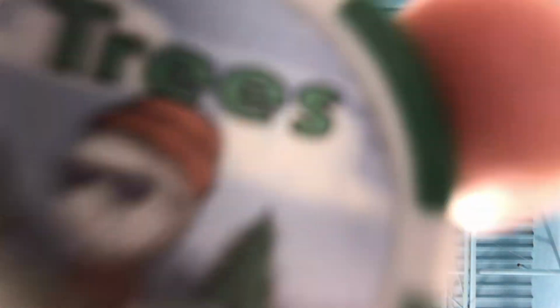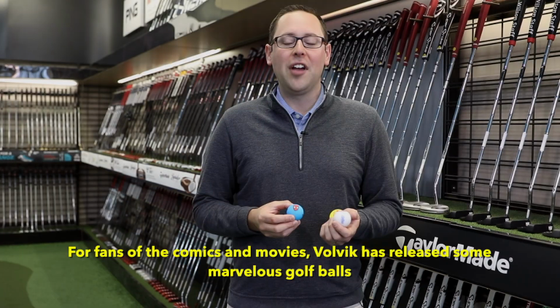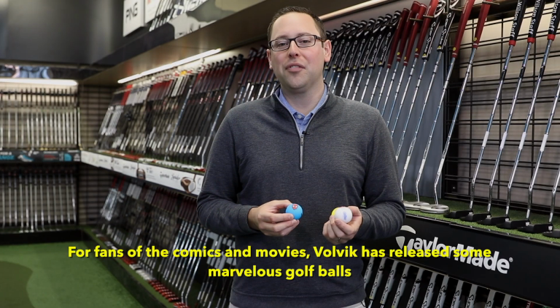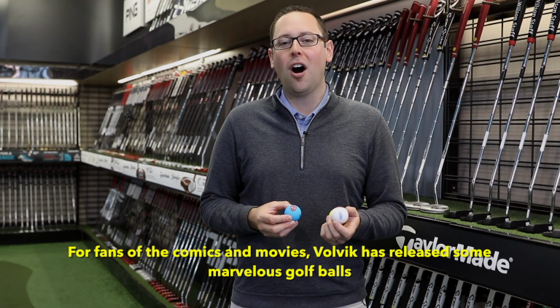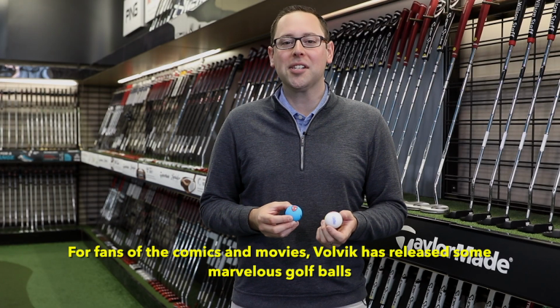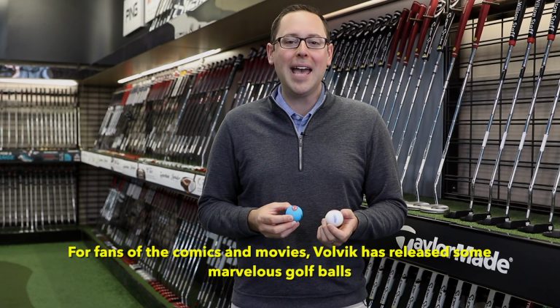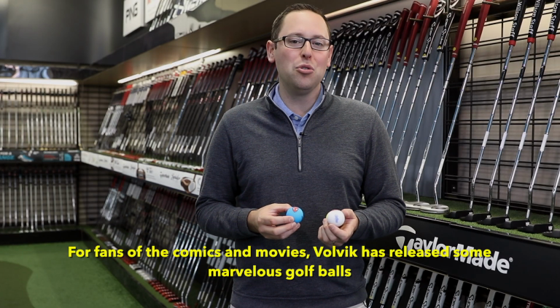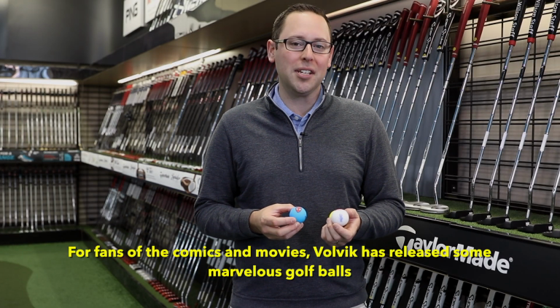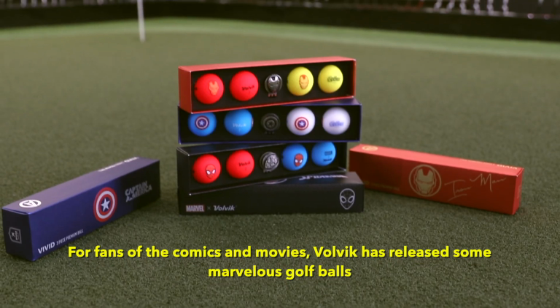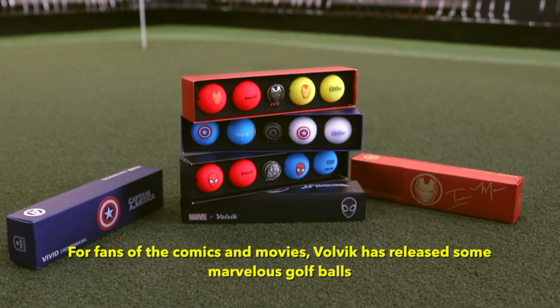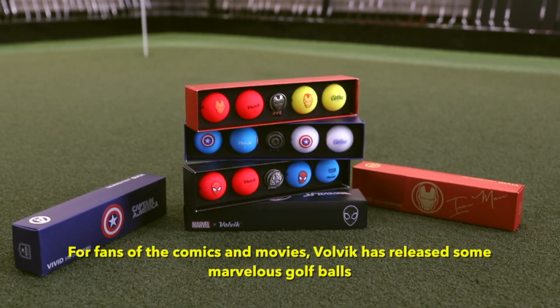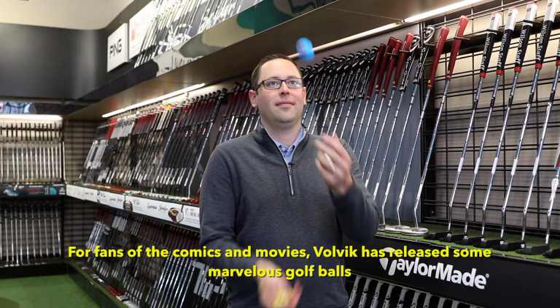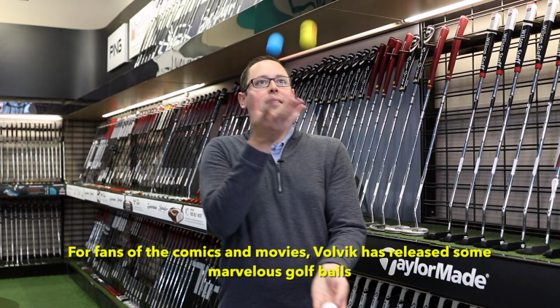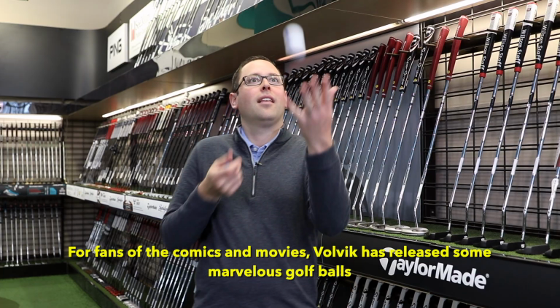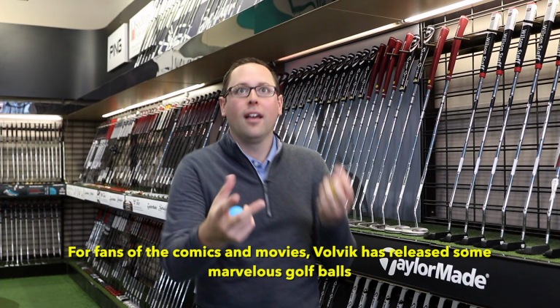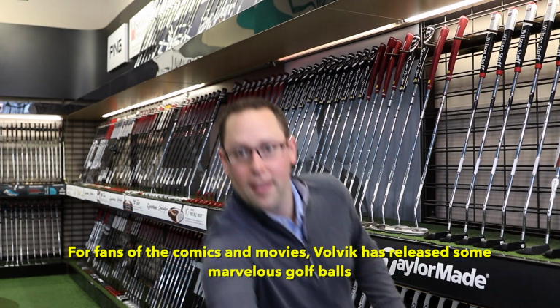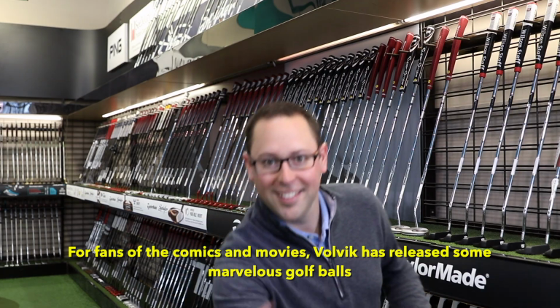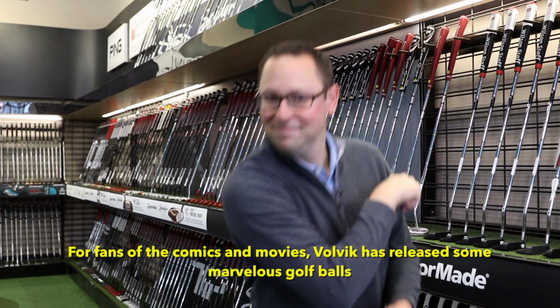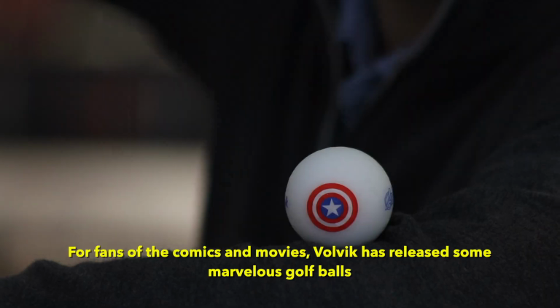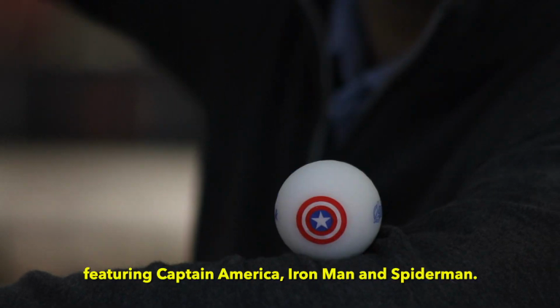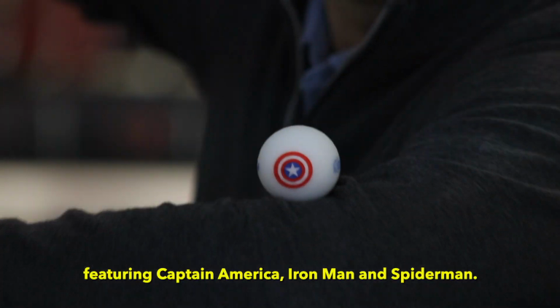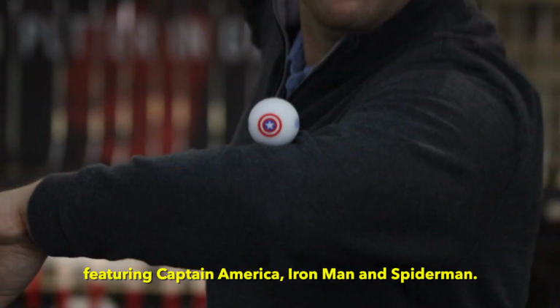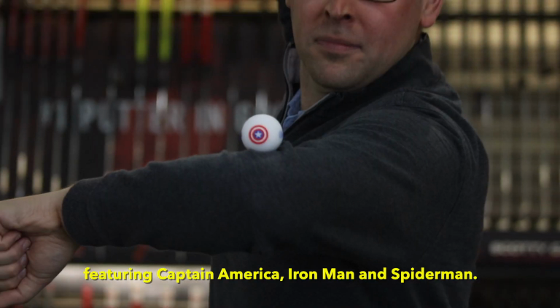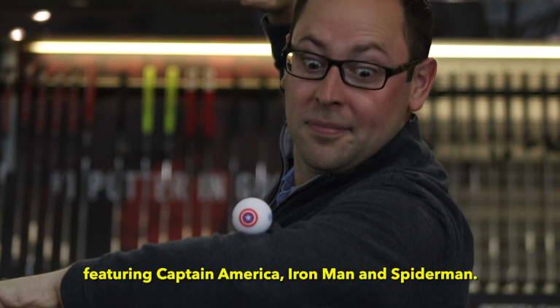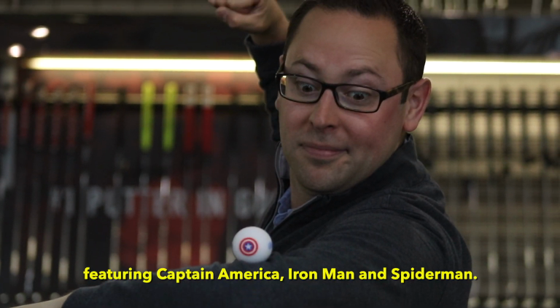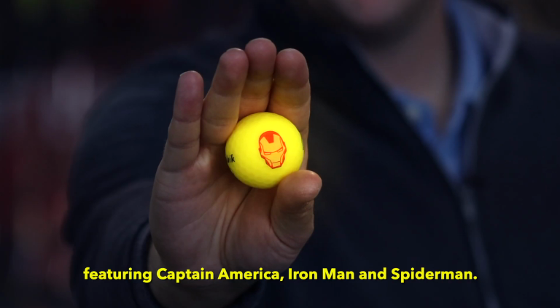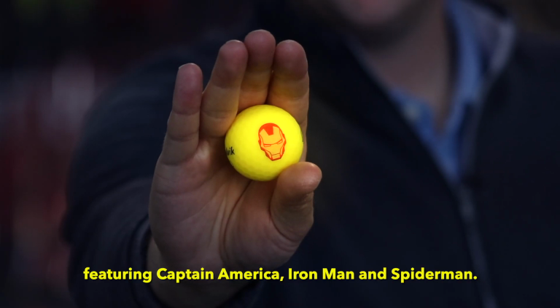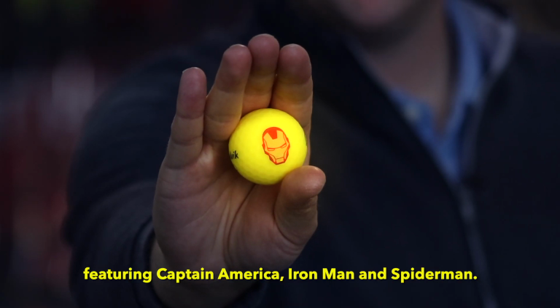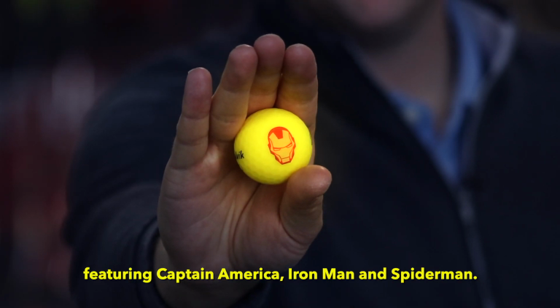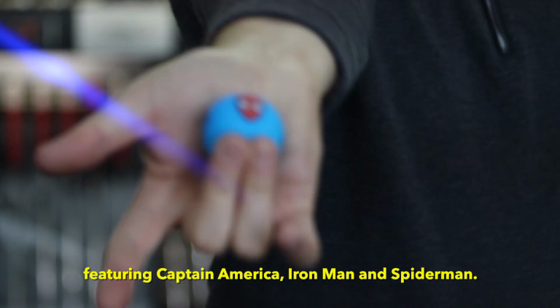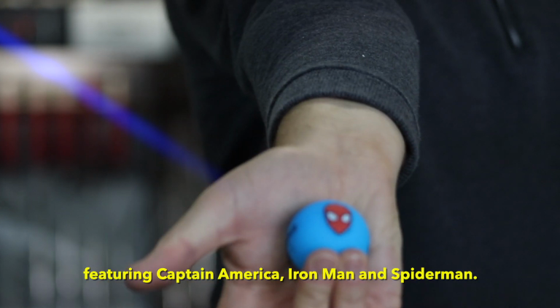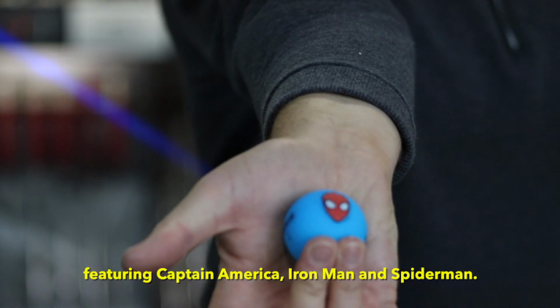For fans of the comics and movies, Volvik has released some marvelous golf balls featuring Captain America, Iron Man, and Spider-Man.